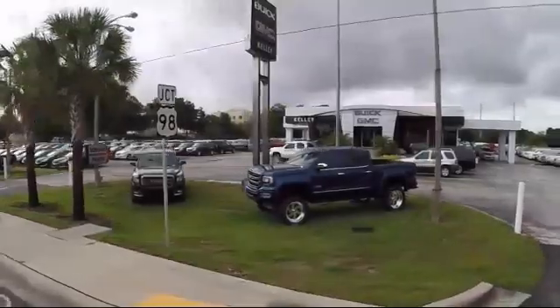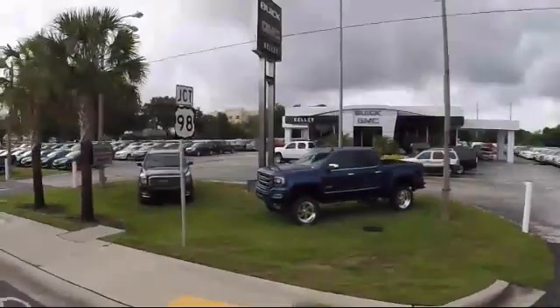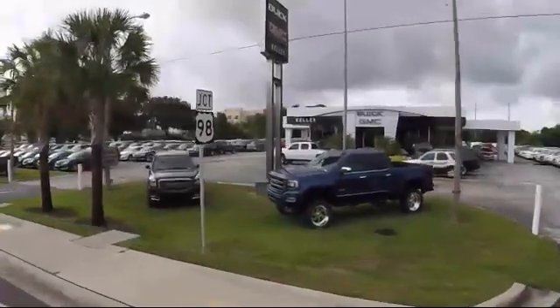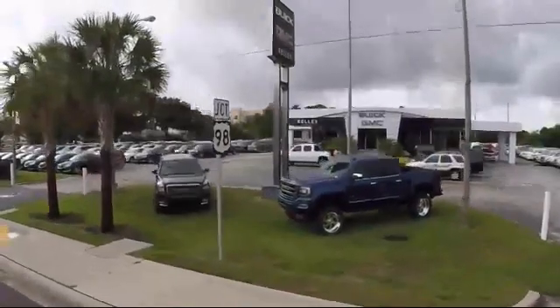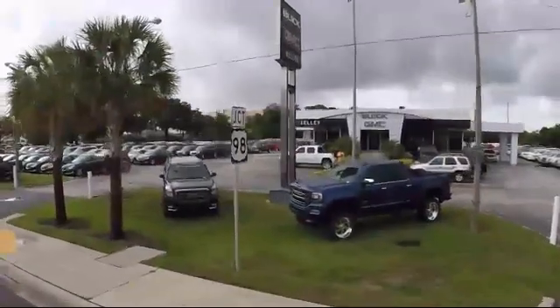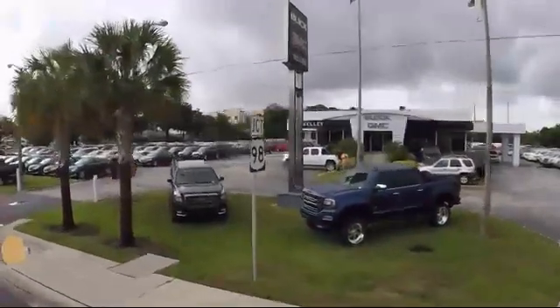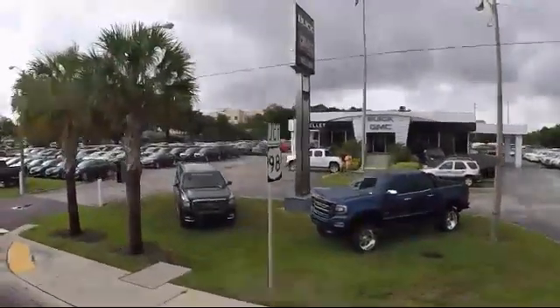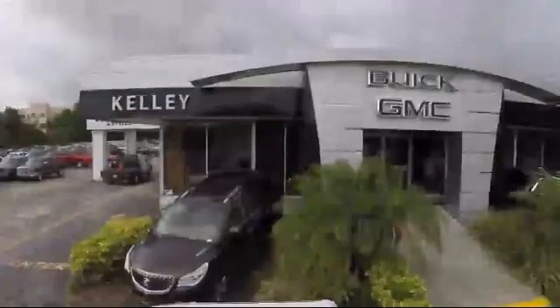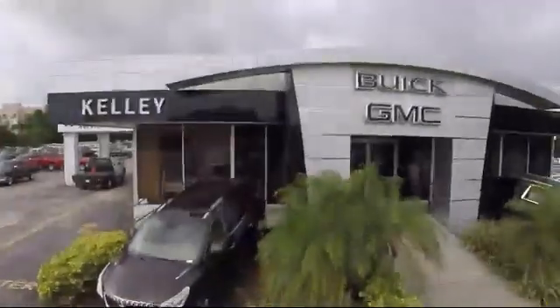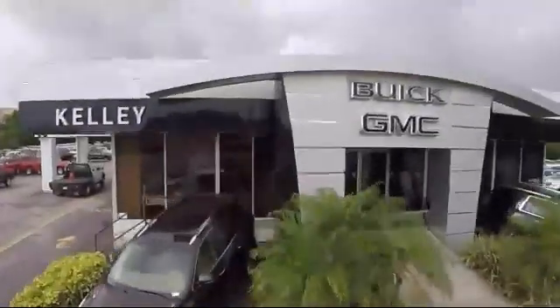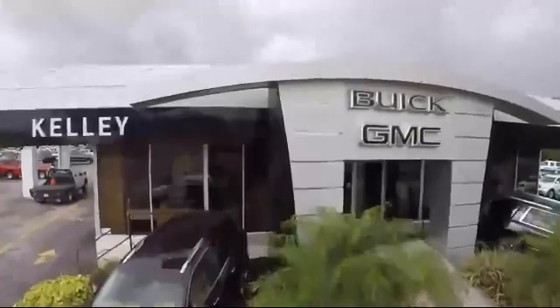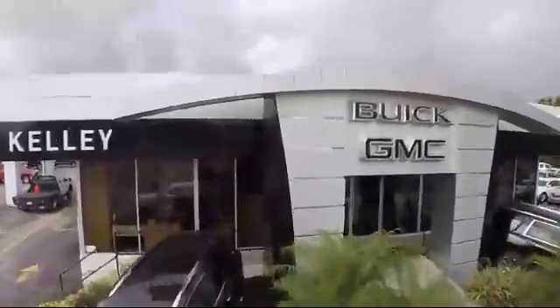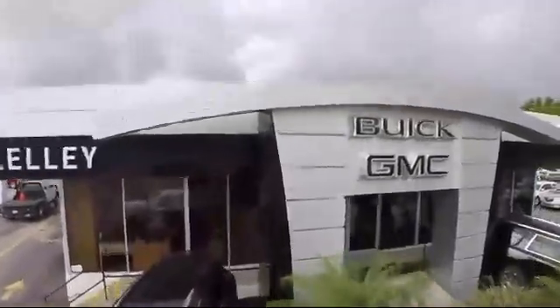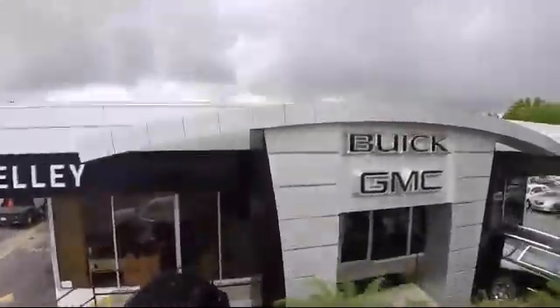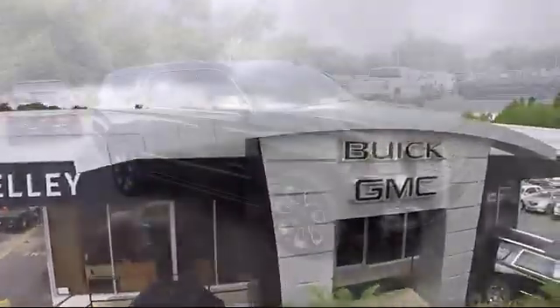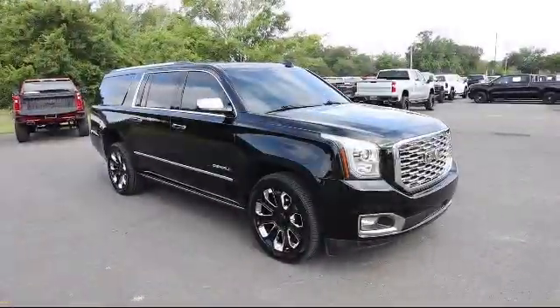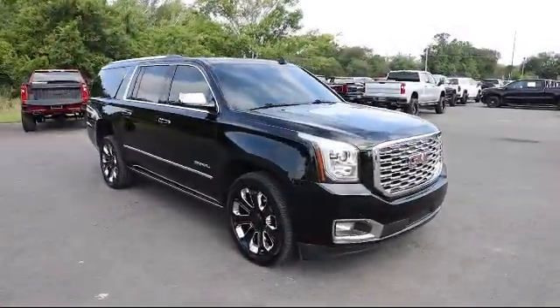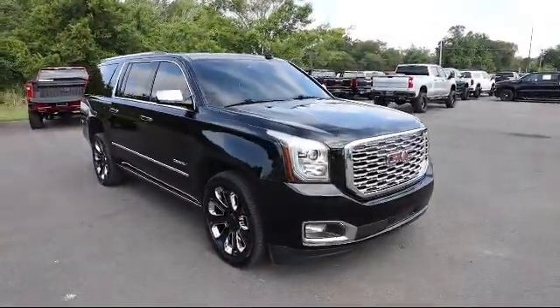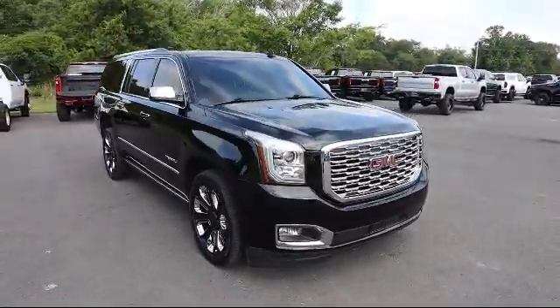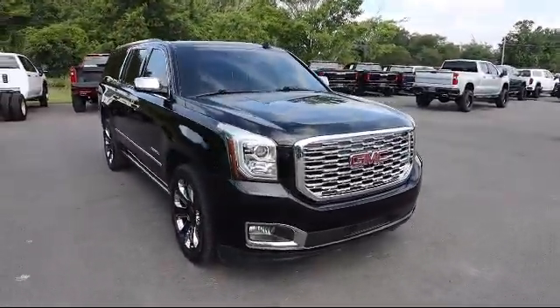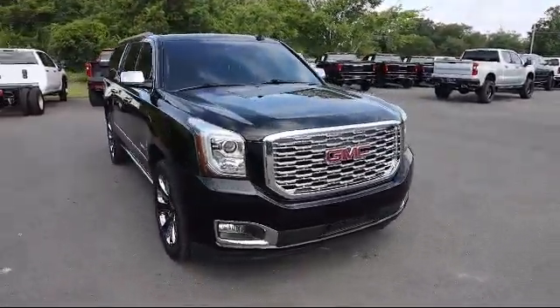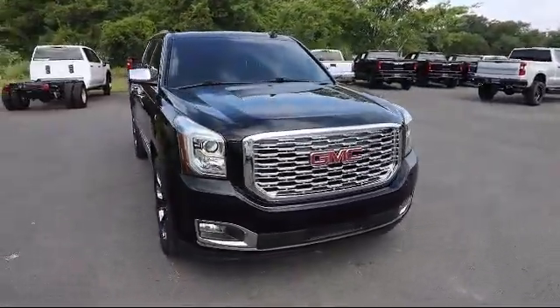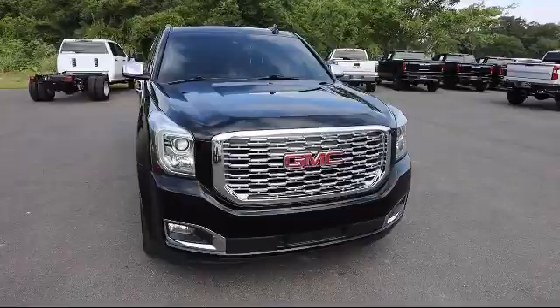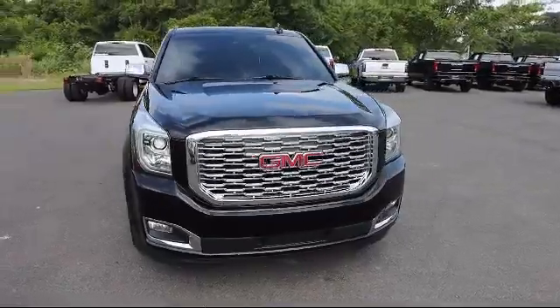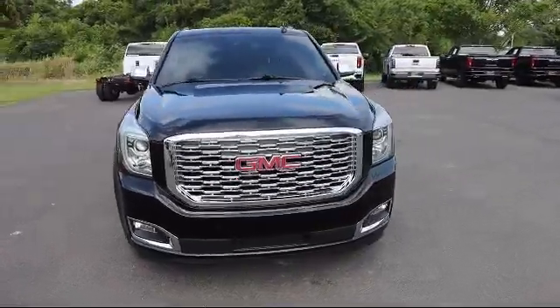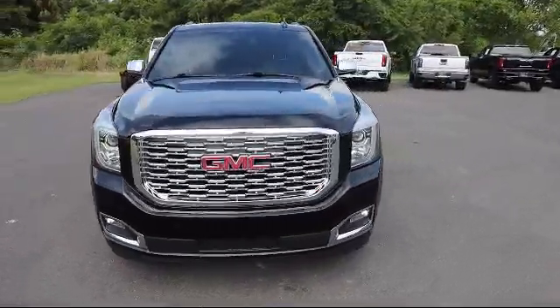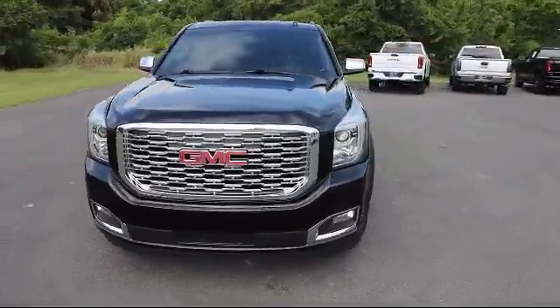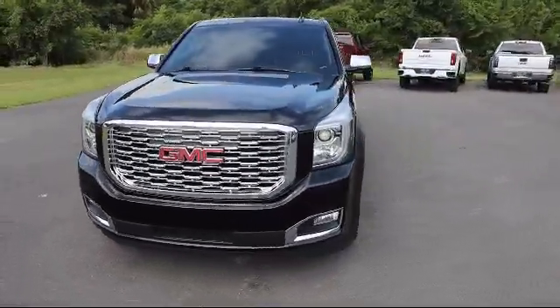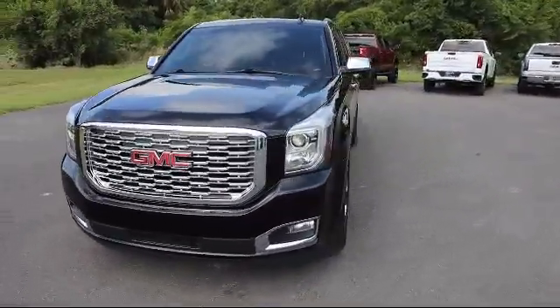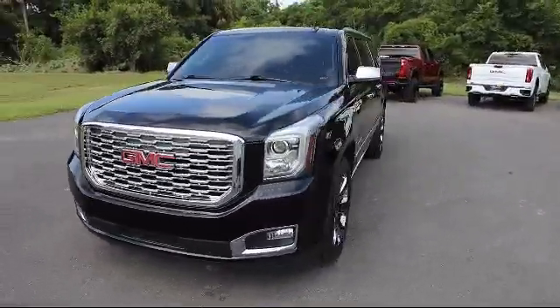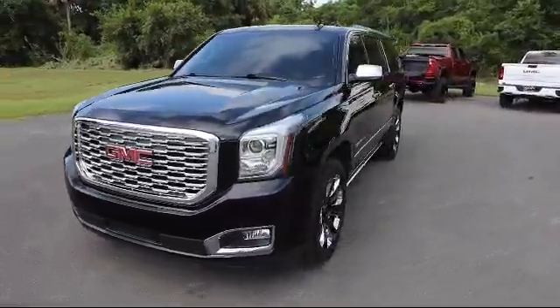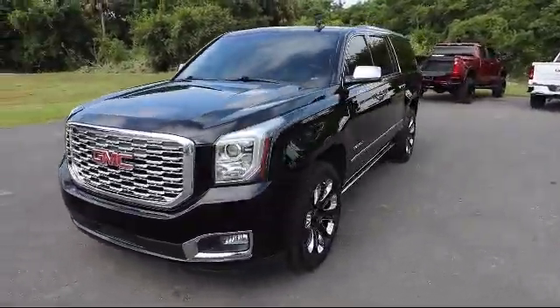Welcome to Kelly Buick GMC. Here's a look at another one of our great vehicles in our inventory. It comes equipped with Wi-Fi and hotspot capable, Lane Change Alert with Side Blind Zone Alert, and Lane Keep Assist with Lane Departure Warning.